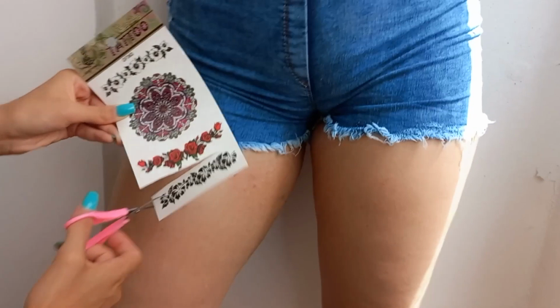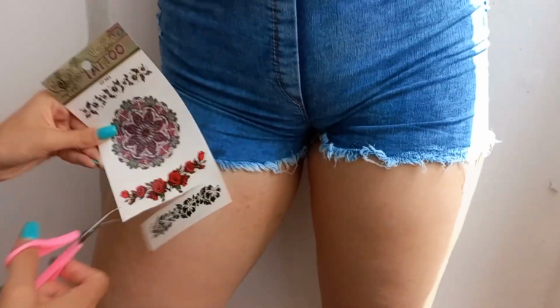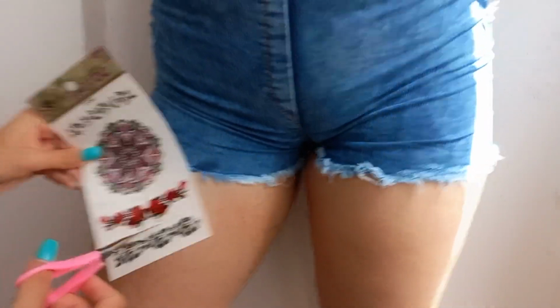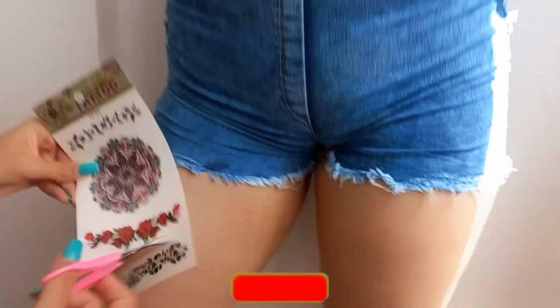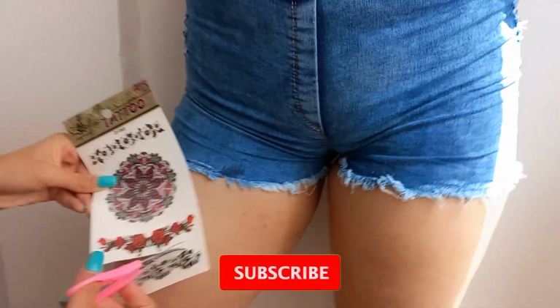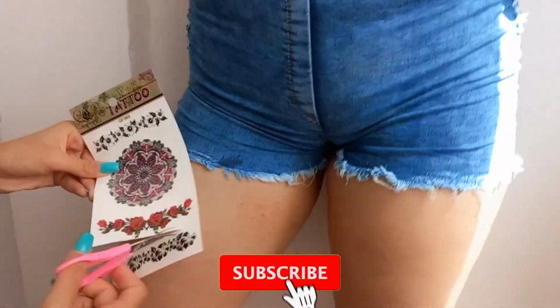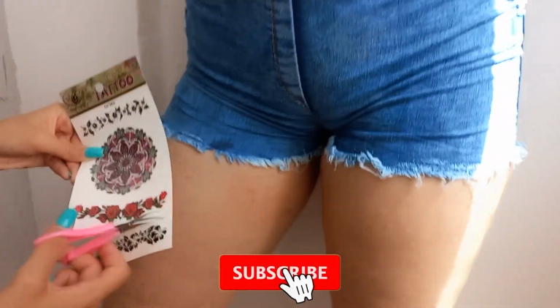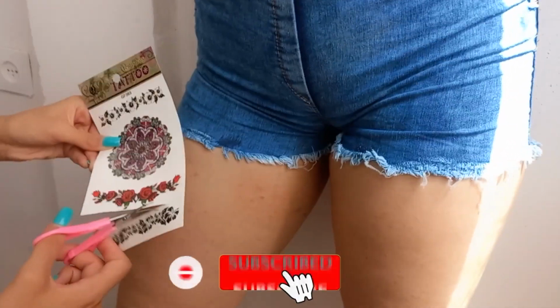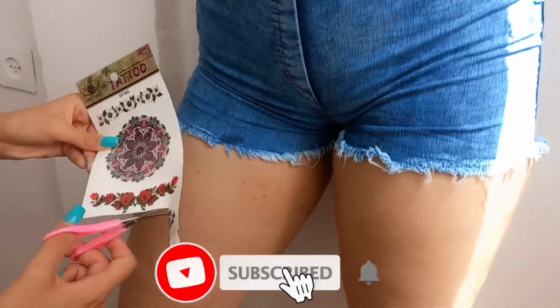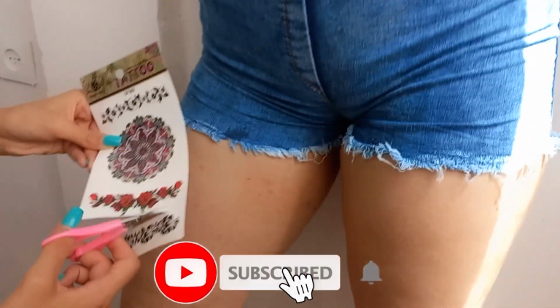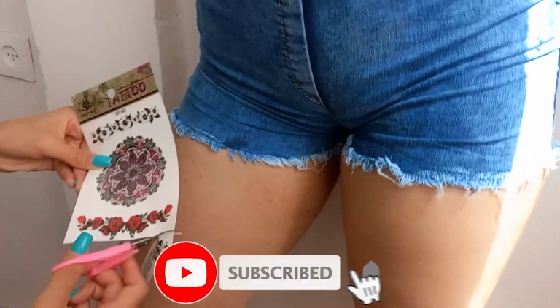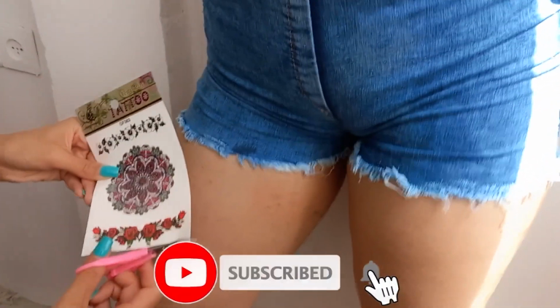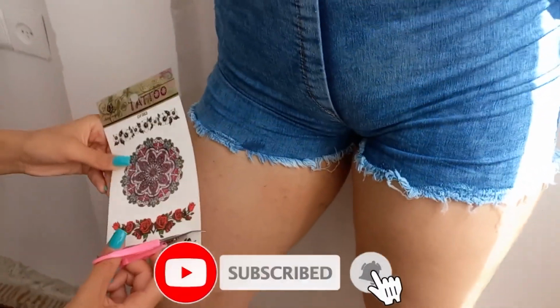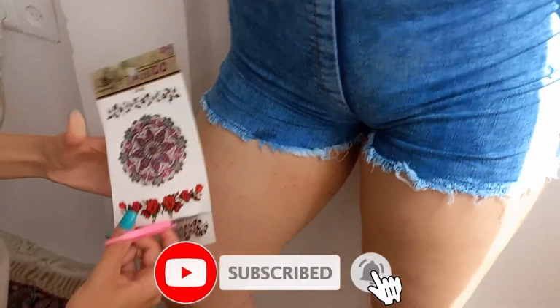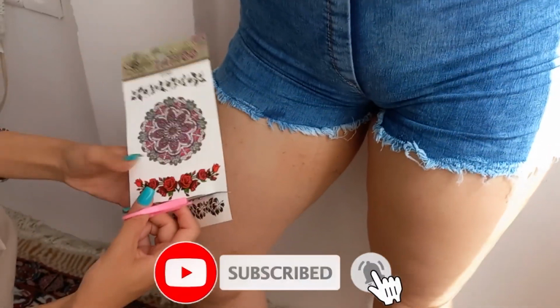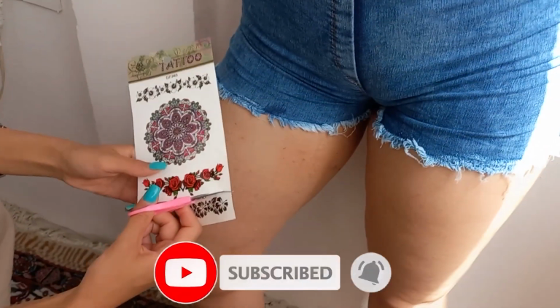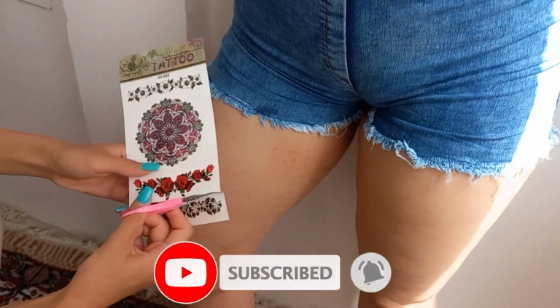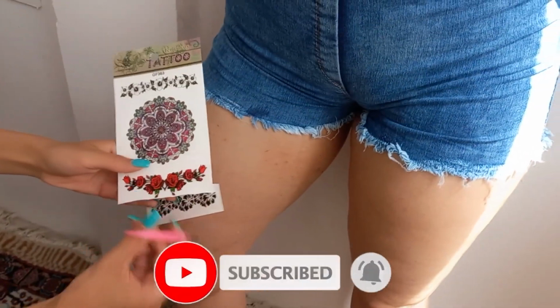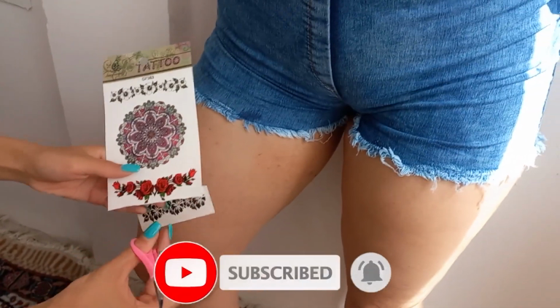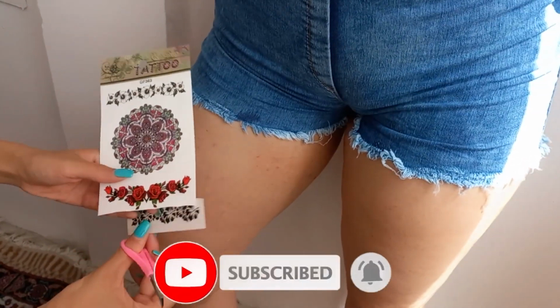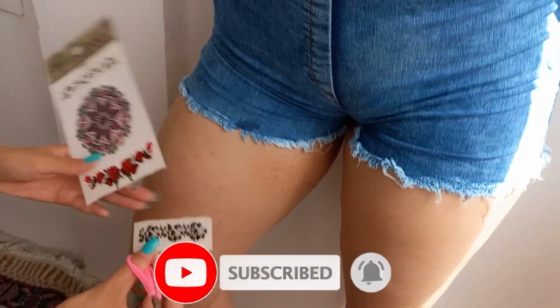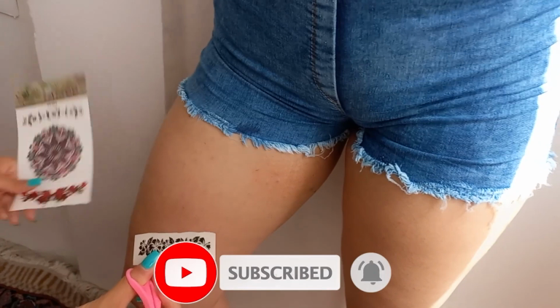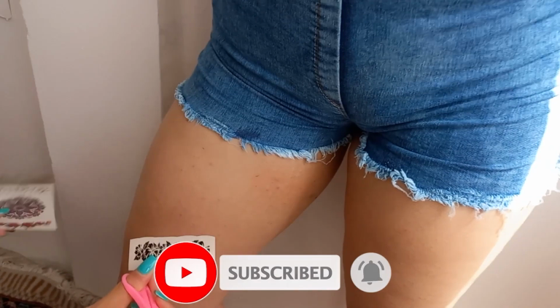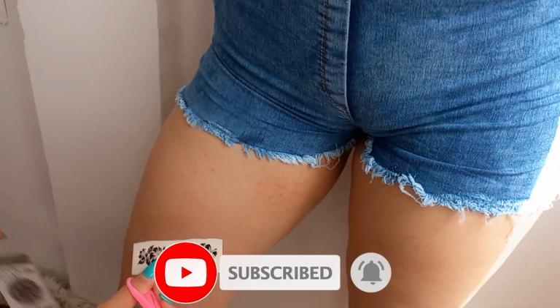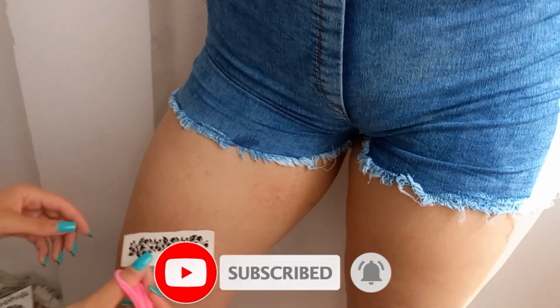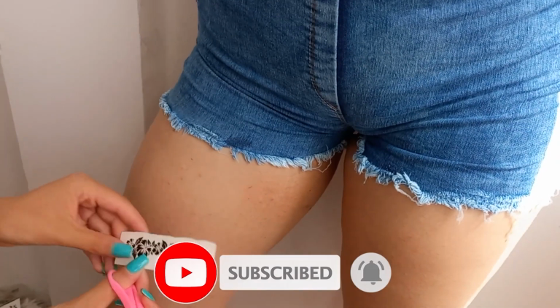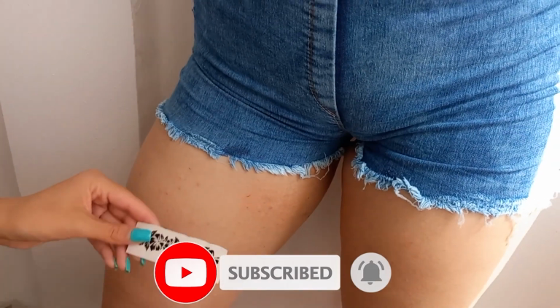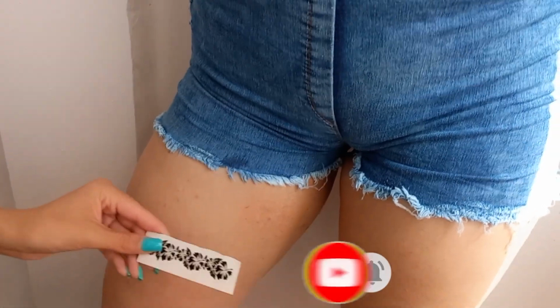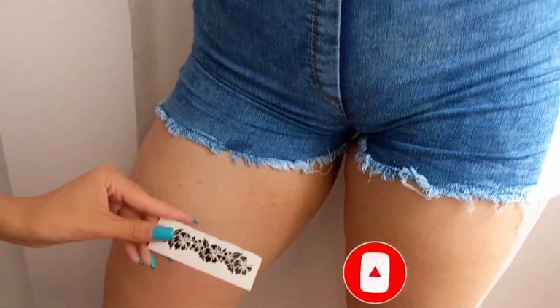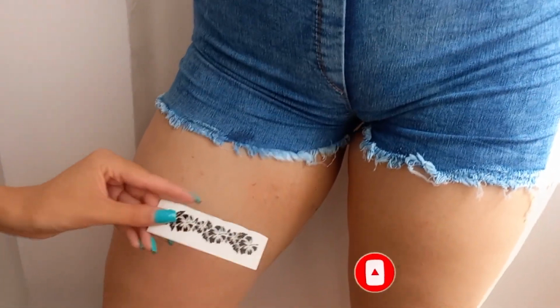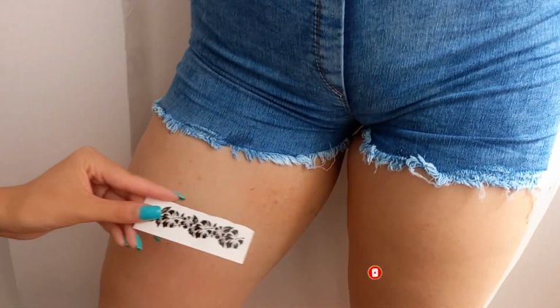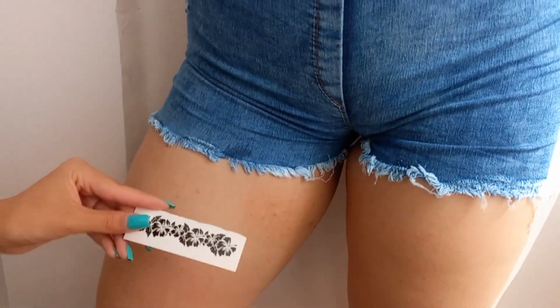Don't forget to like and subscribe. Now we want to teach how to put a temporary tattoo on the body and how to maintain and care for it.